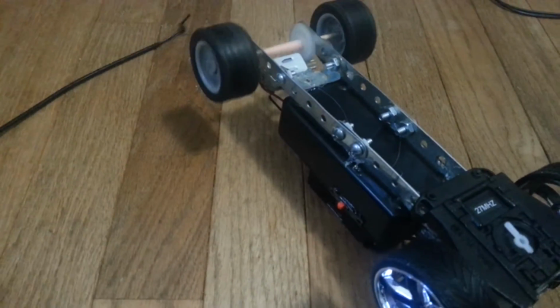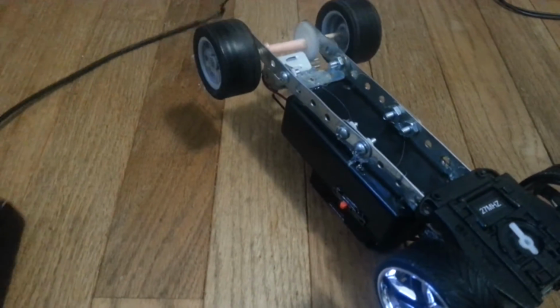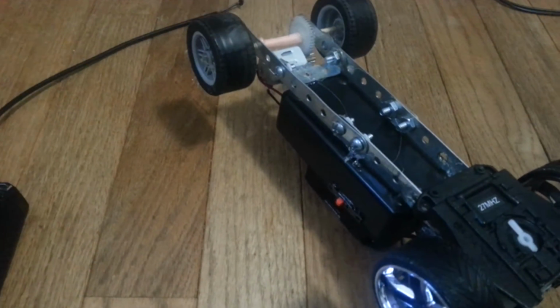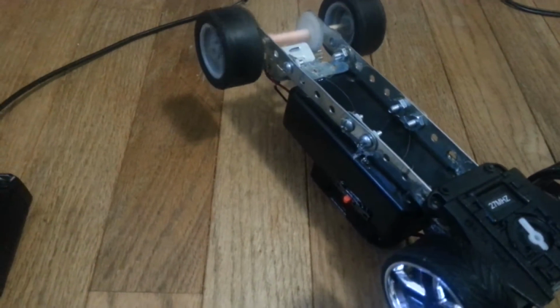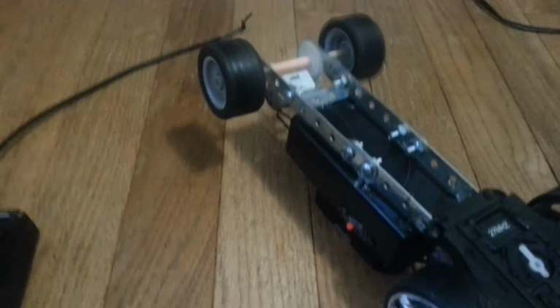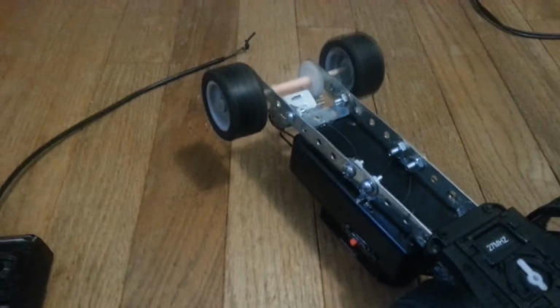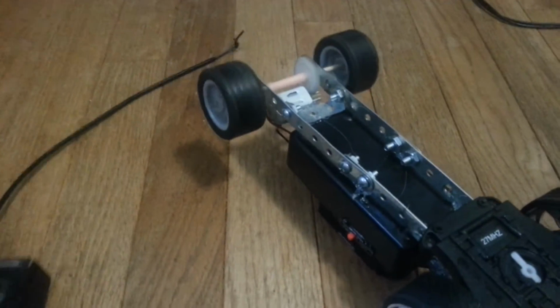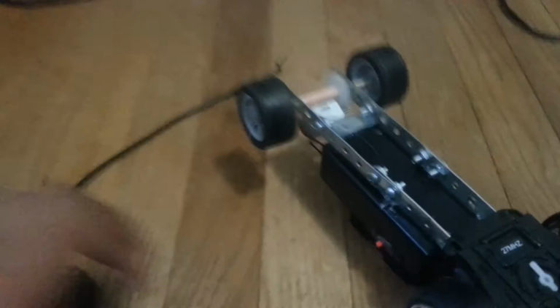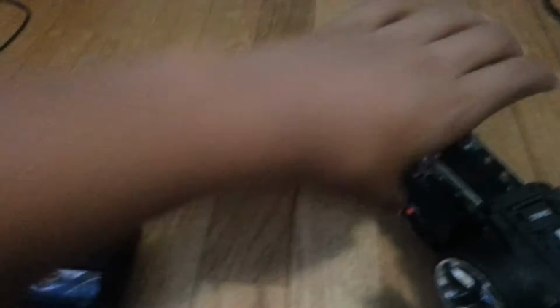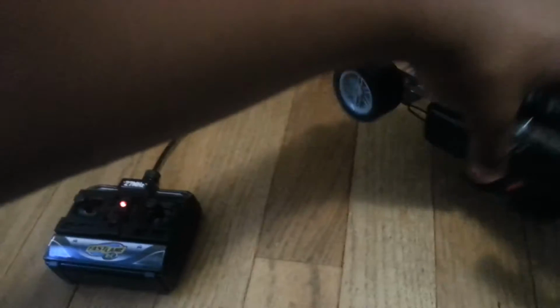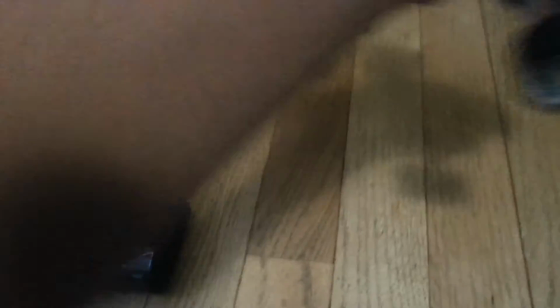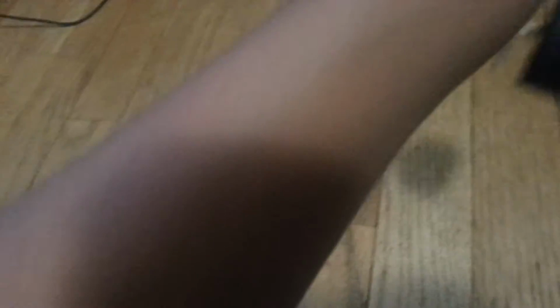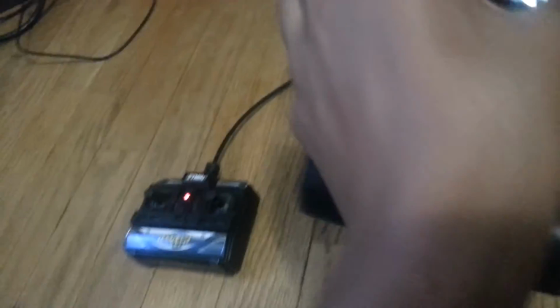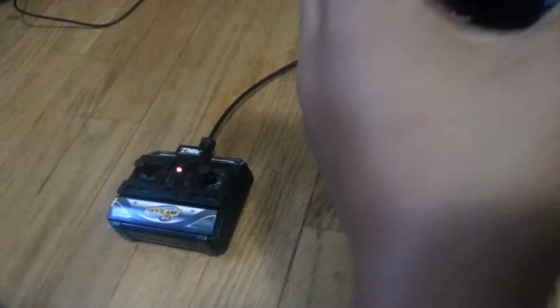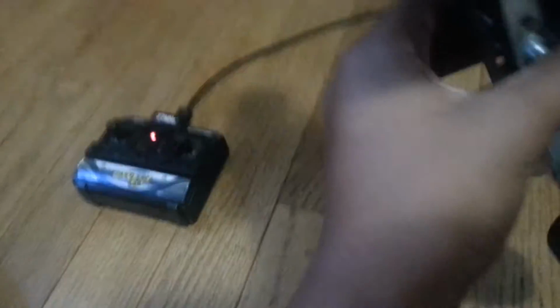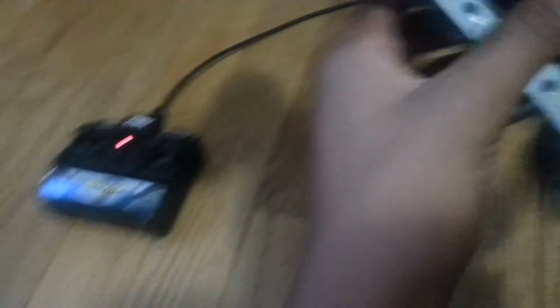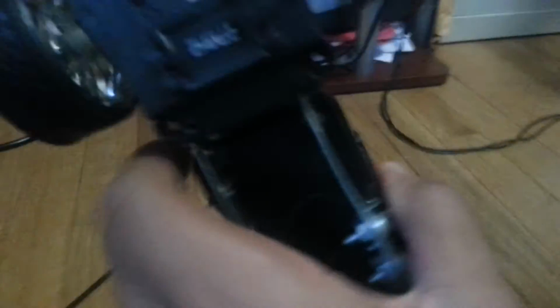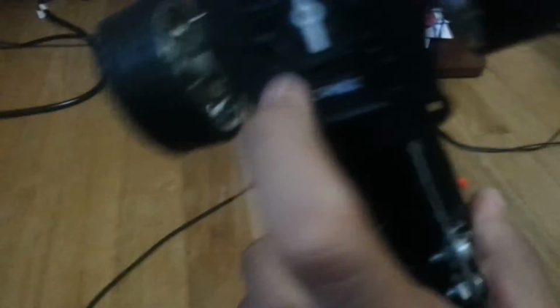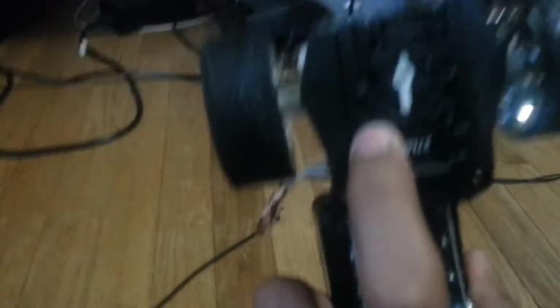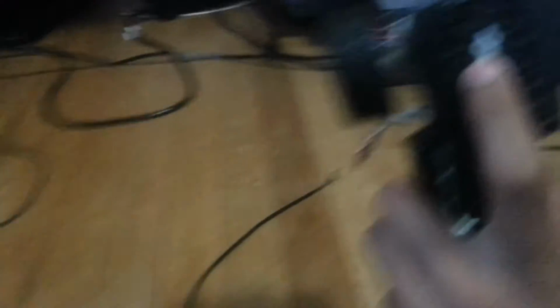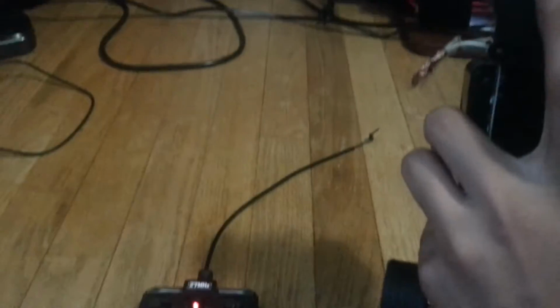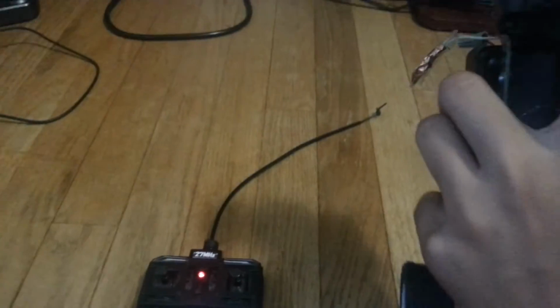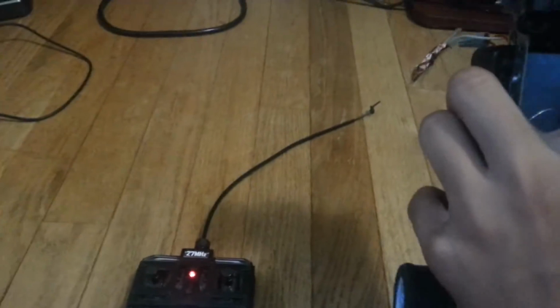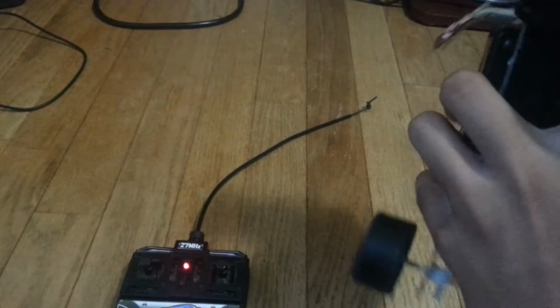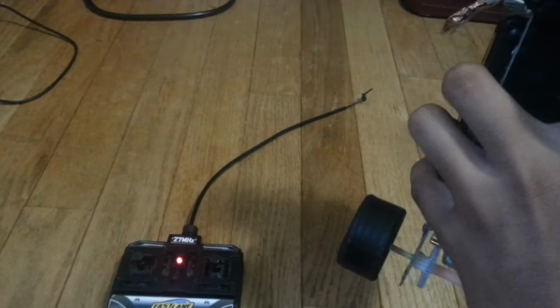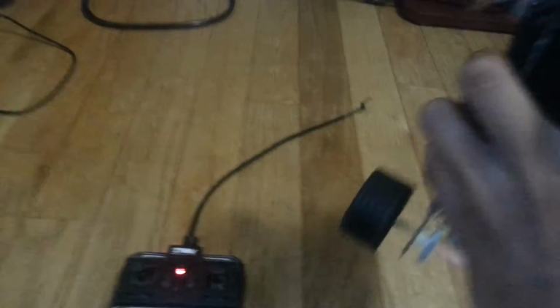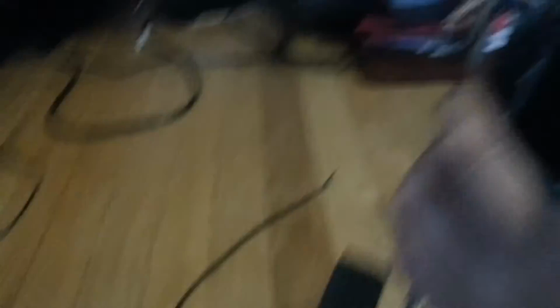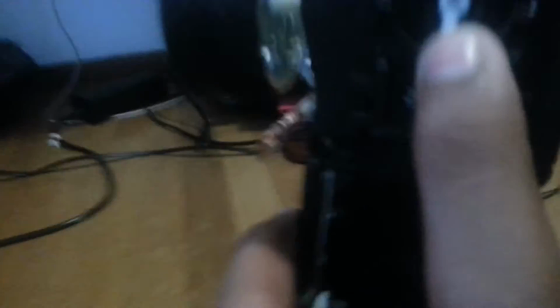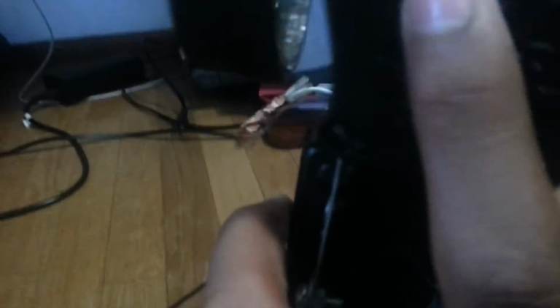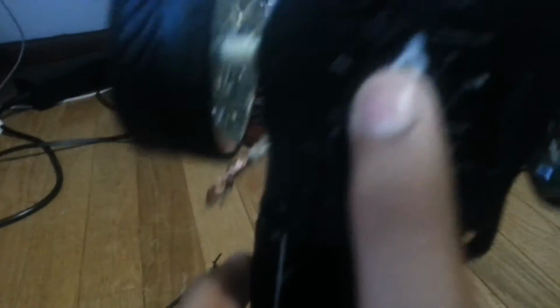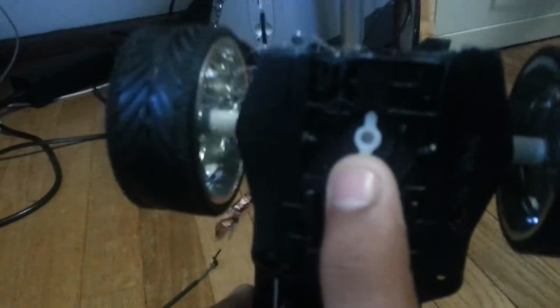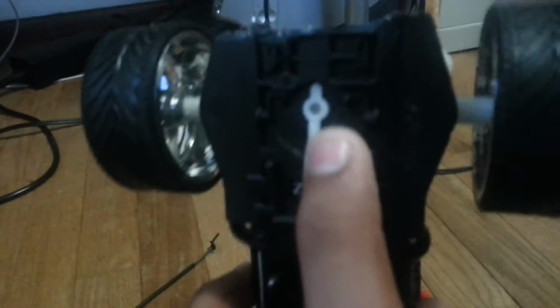It goes forward and backwards. The trim on here still works — I kept that normal.